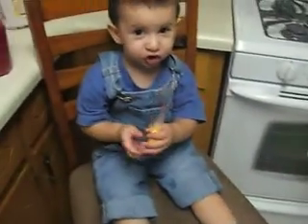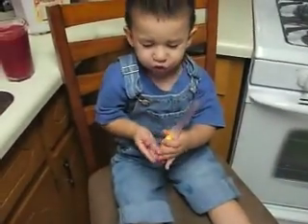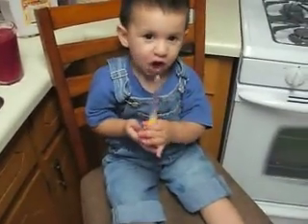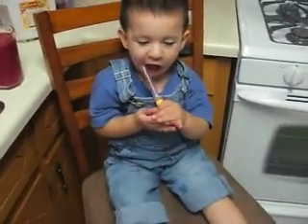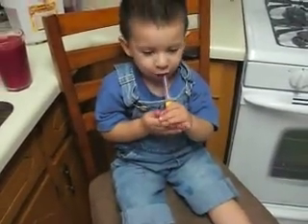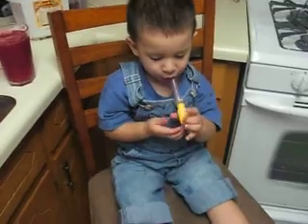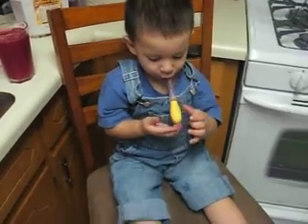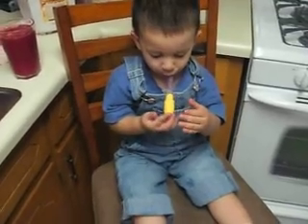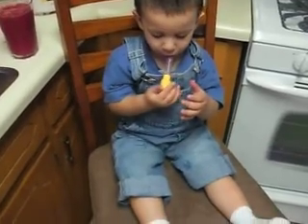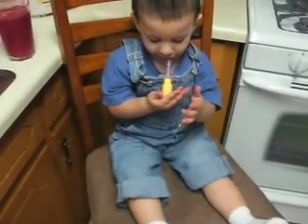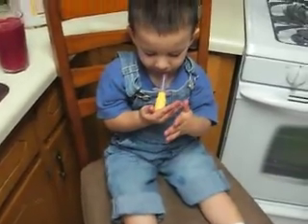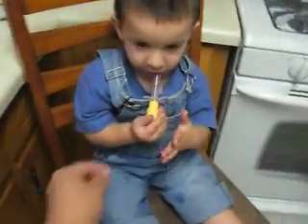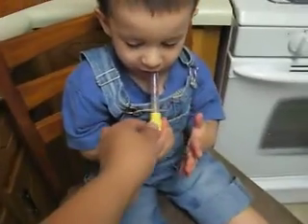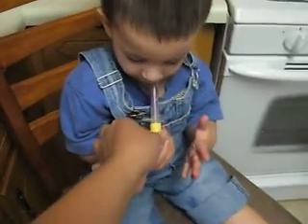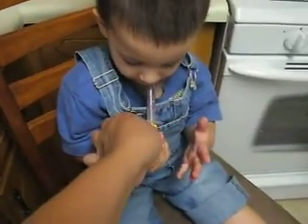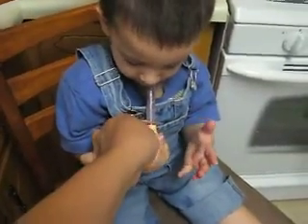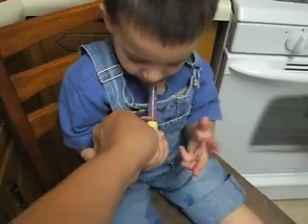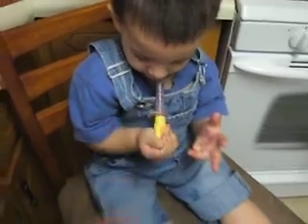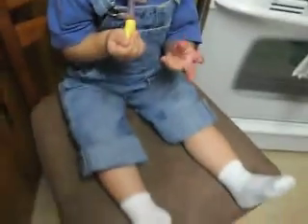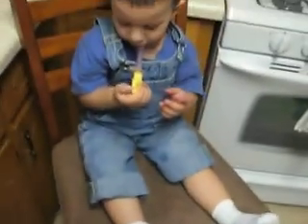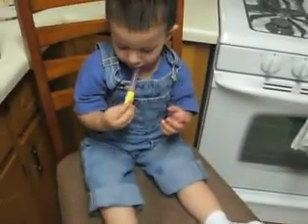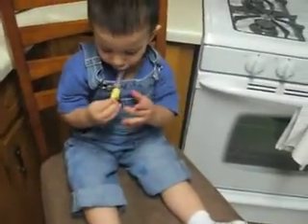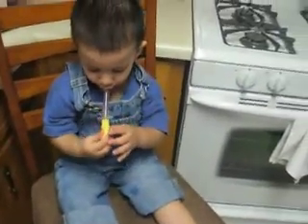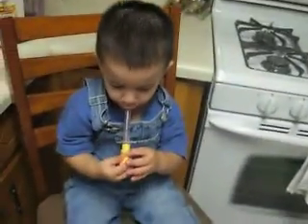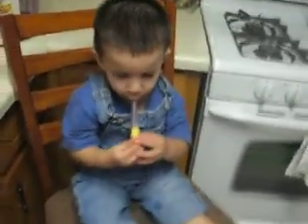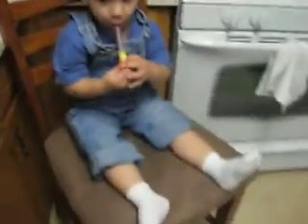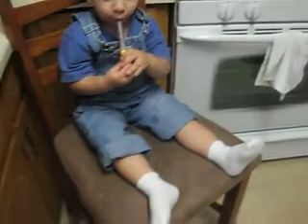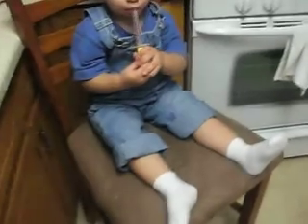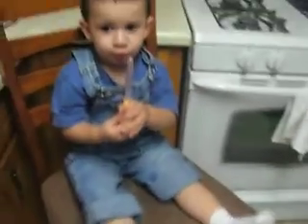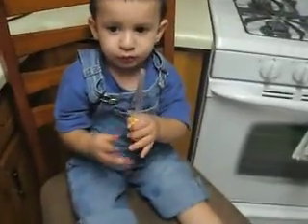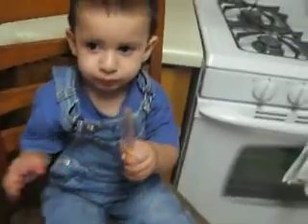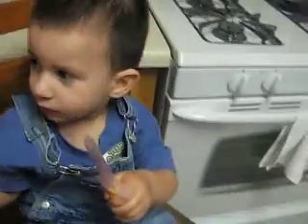Squeeze it. Squeeze. No, not like this. Squeeze. Uh-oh. How about... maybe from here.